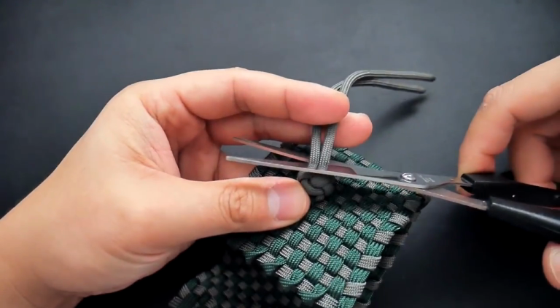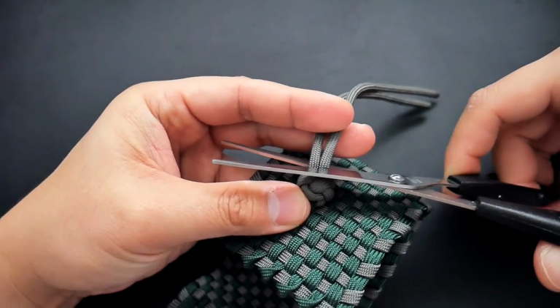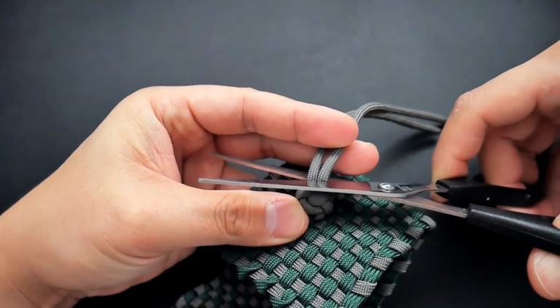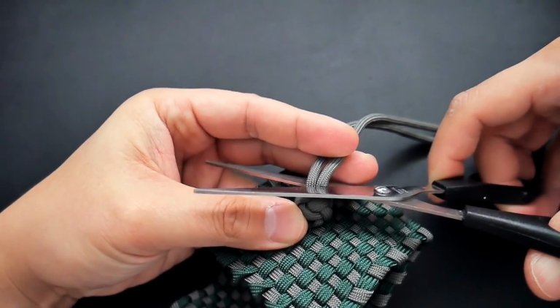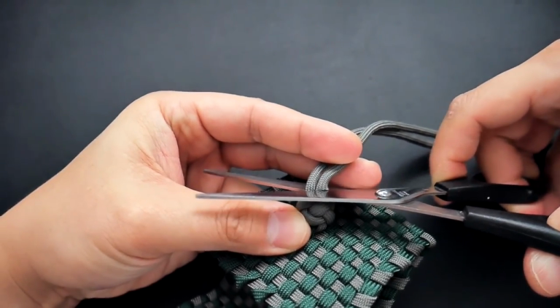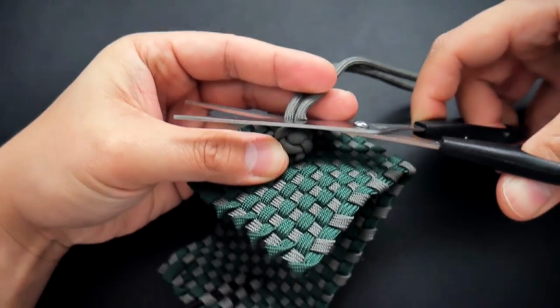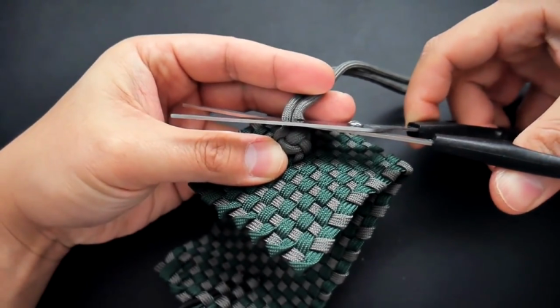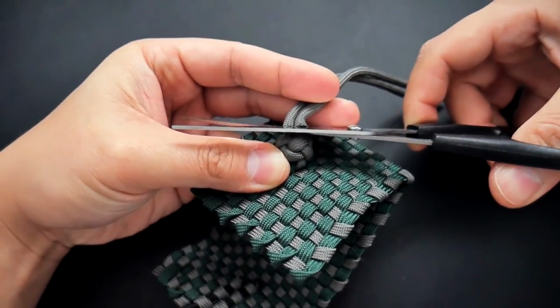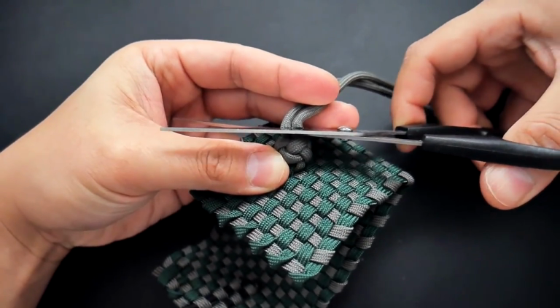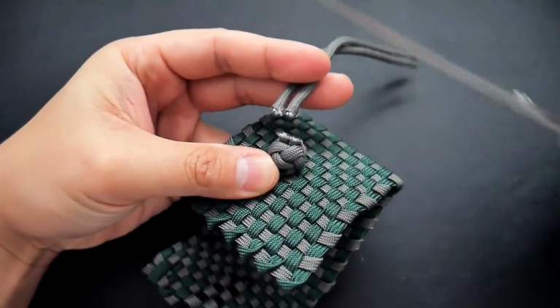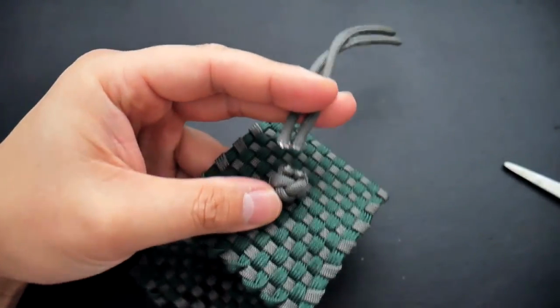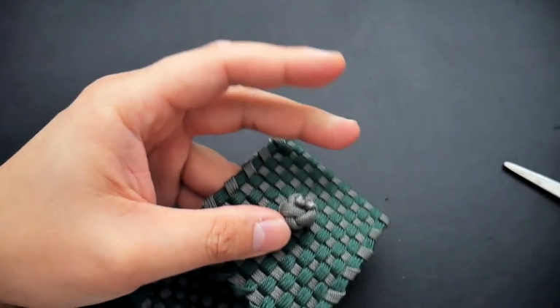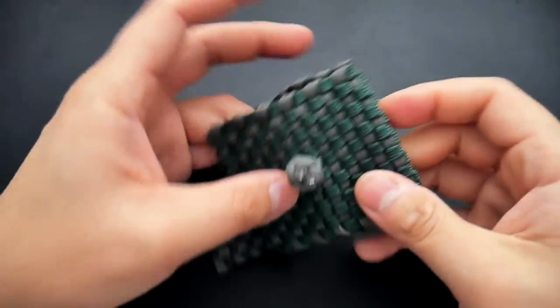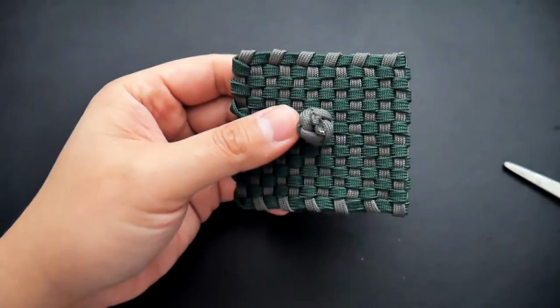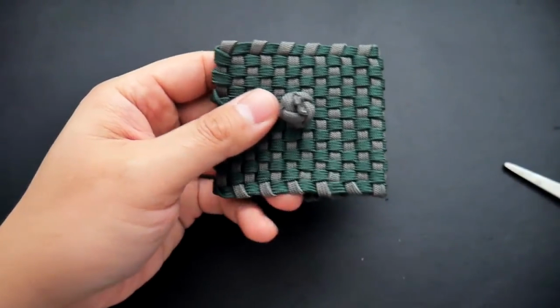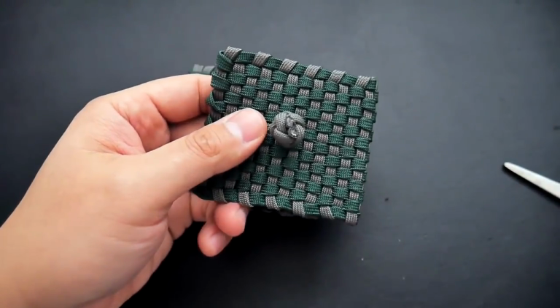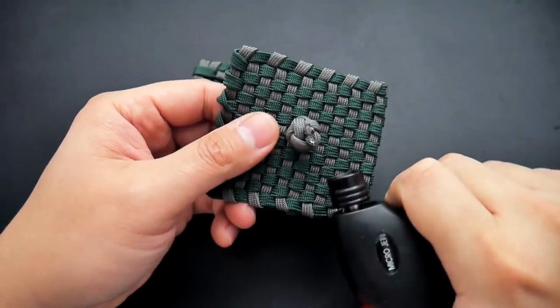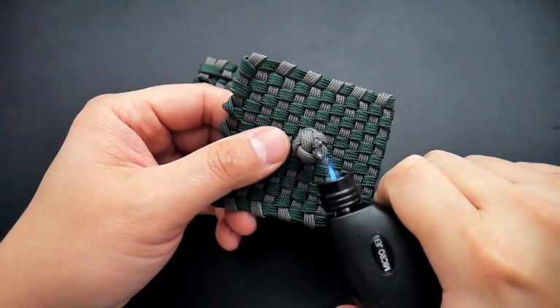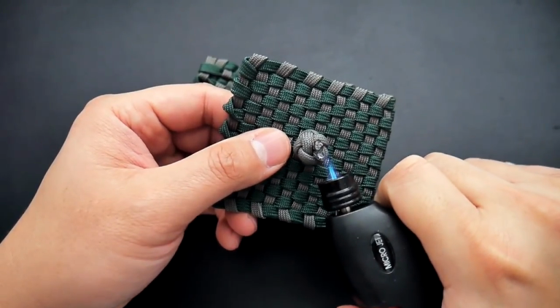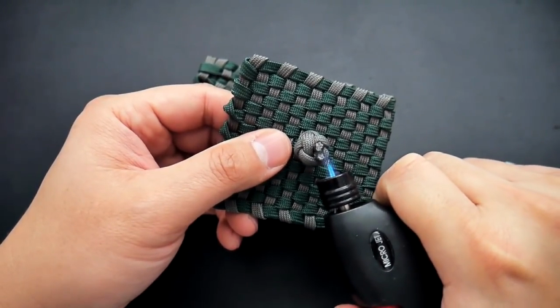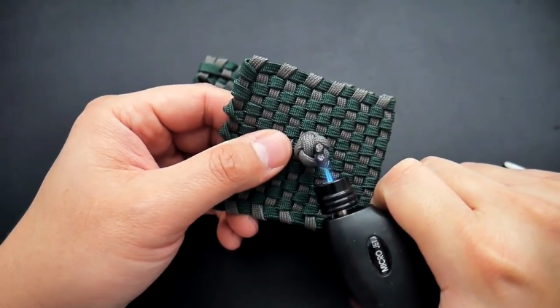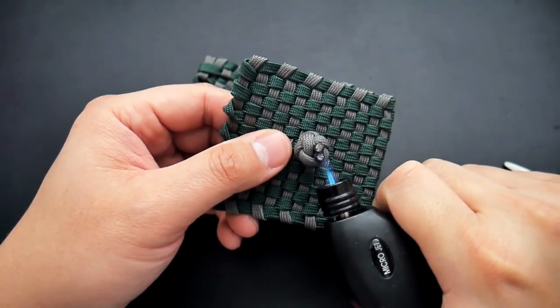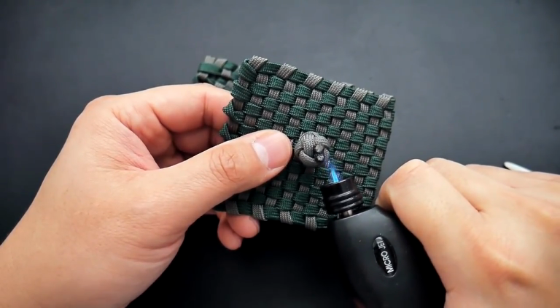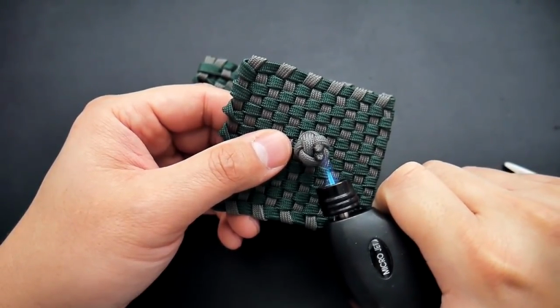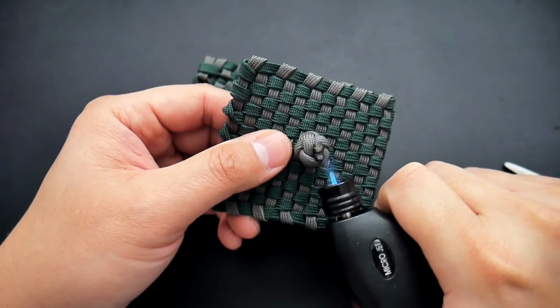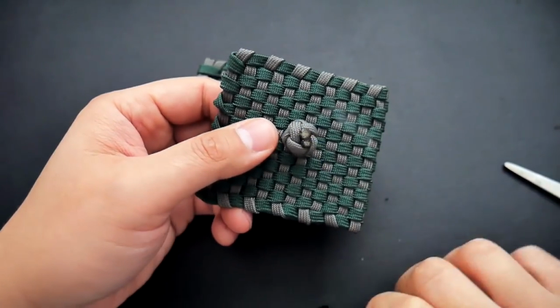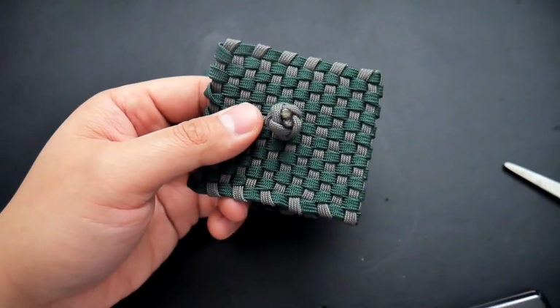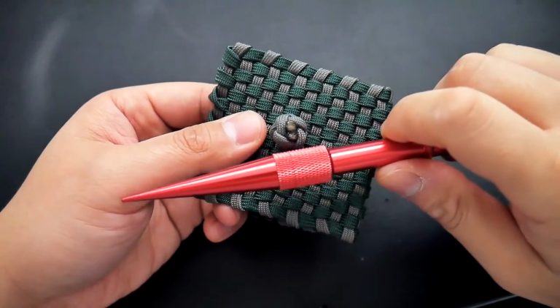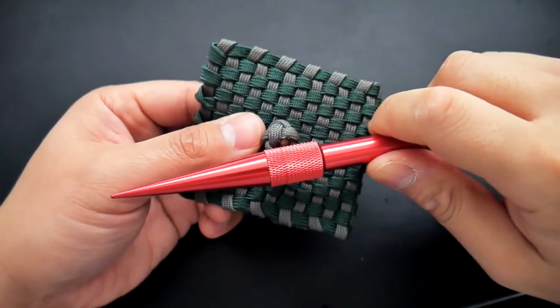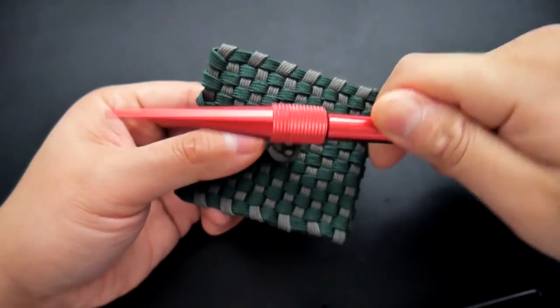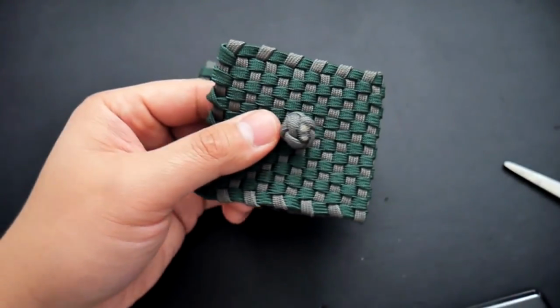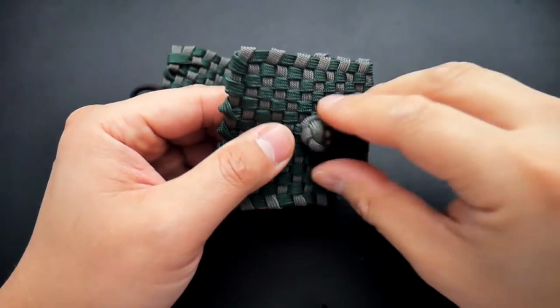Once the knot is nice and flush, clip off the excess cord, take the lighter to it, melt it, and press it down with the knotter's tool.